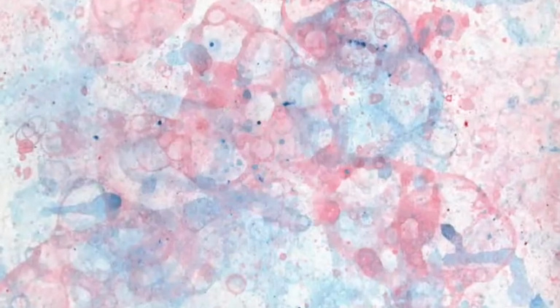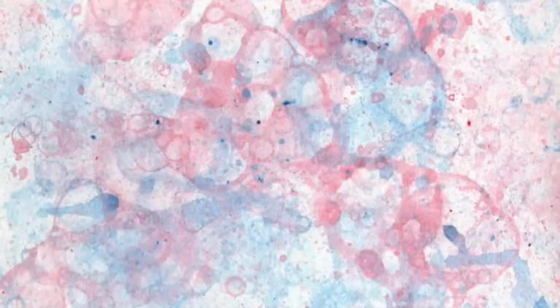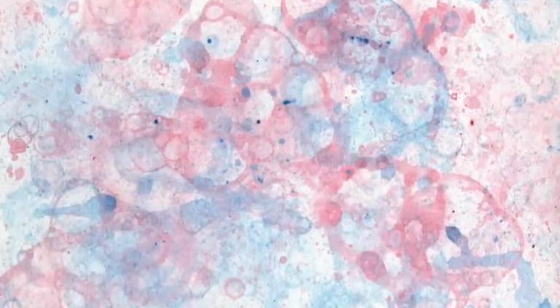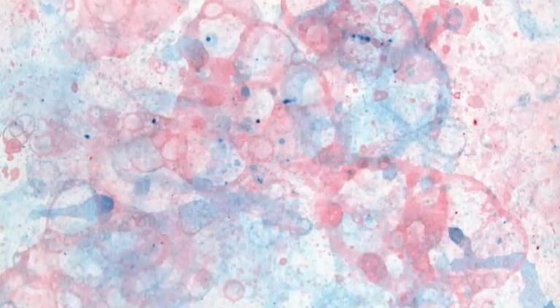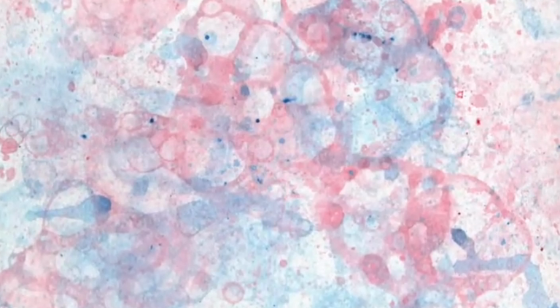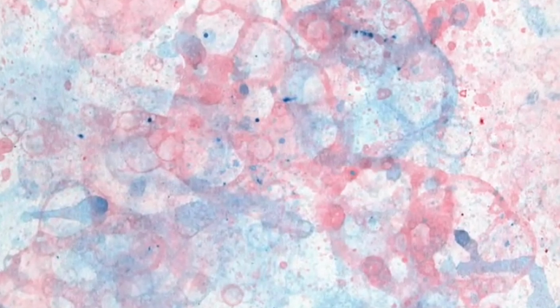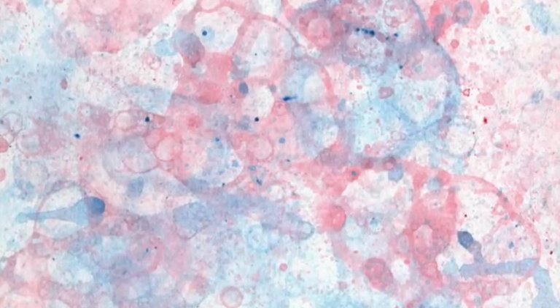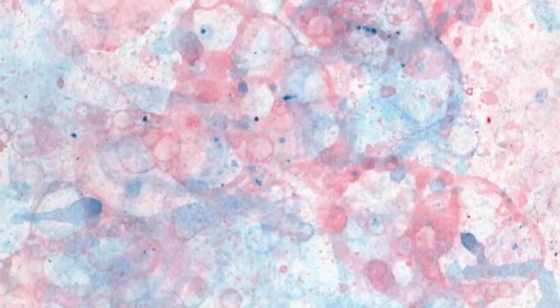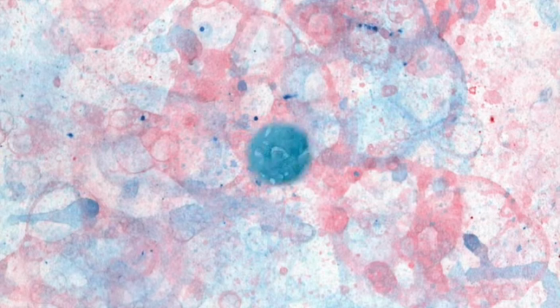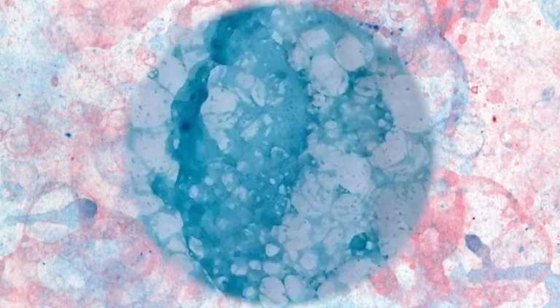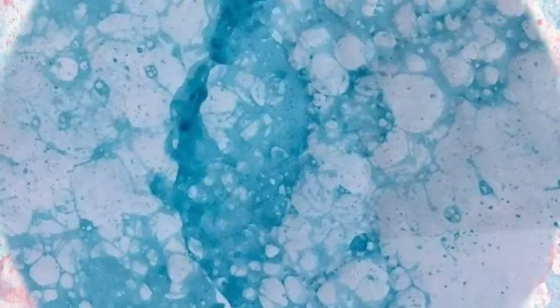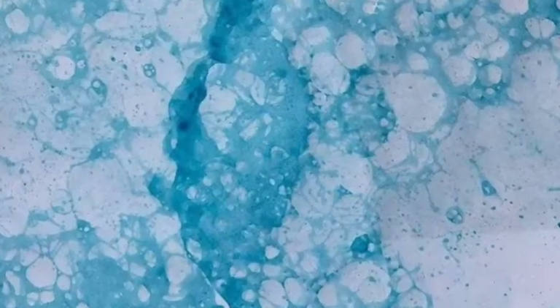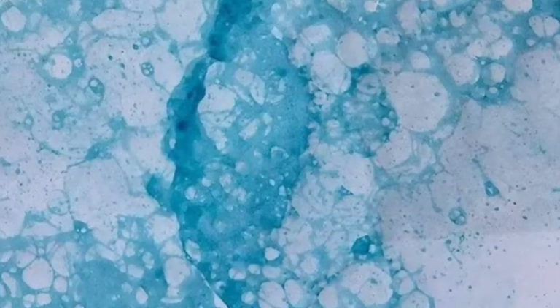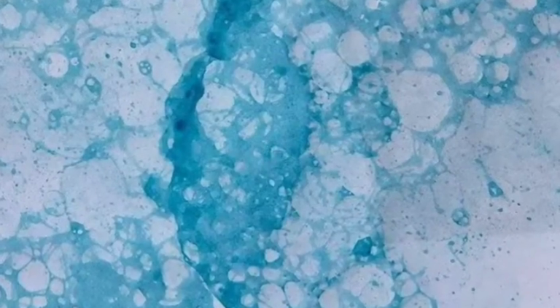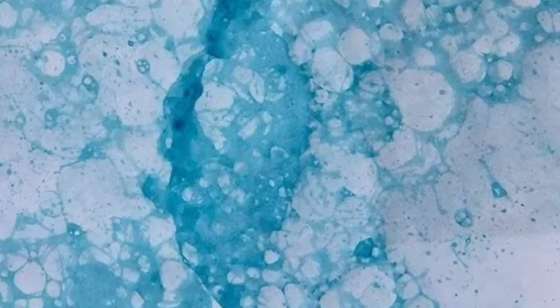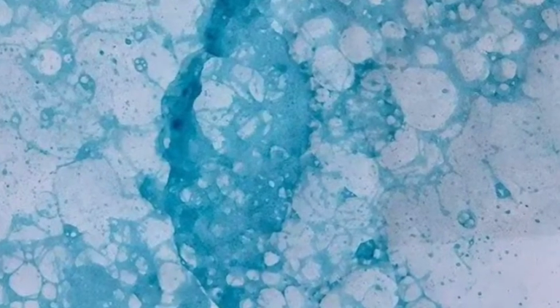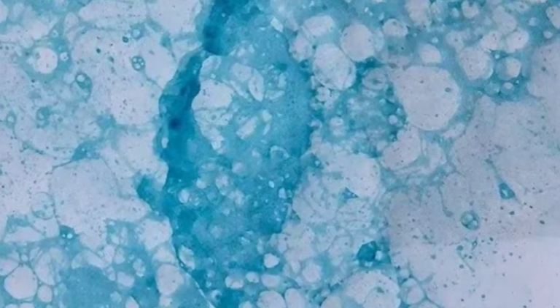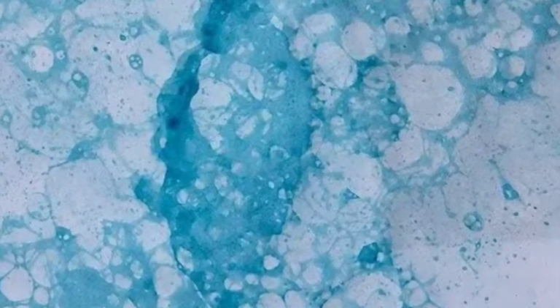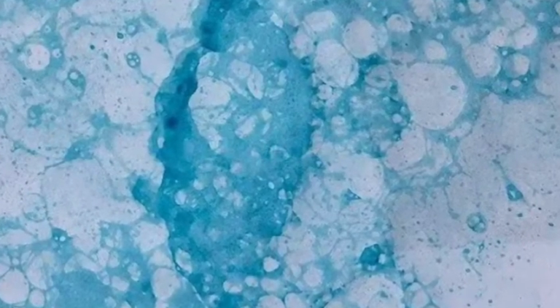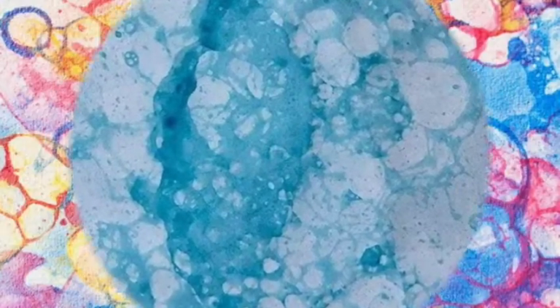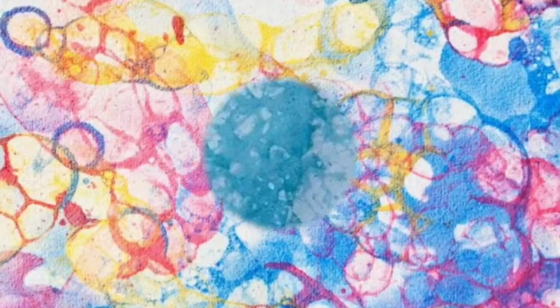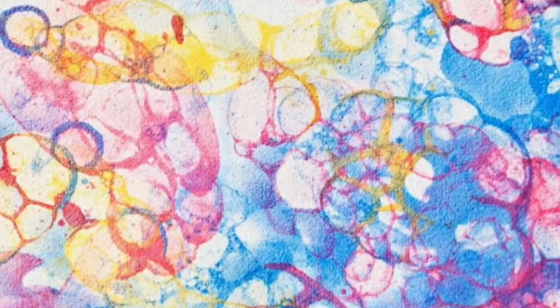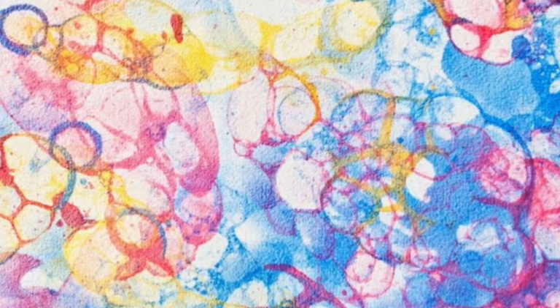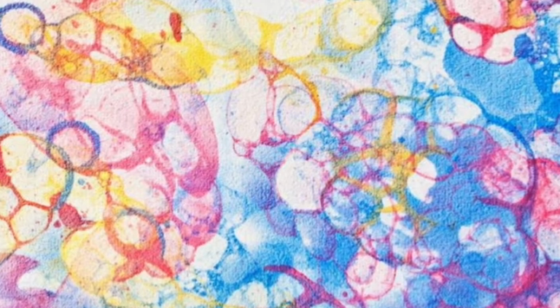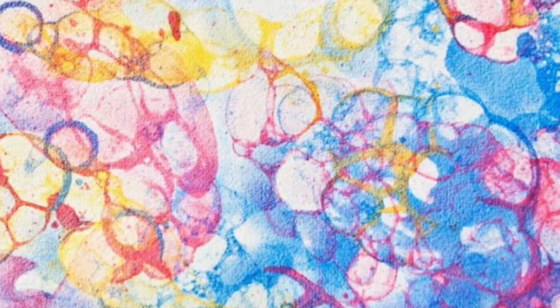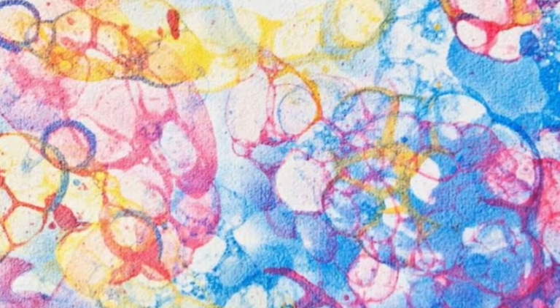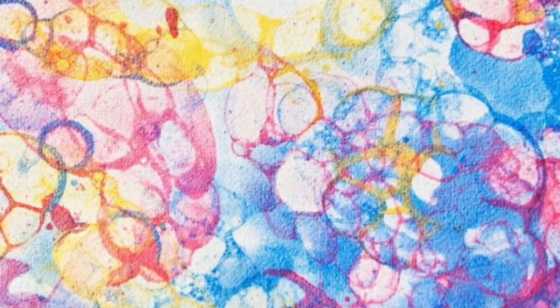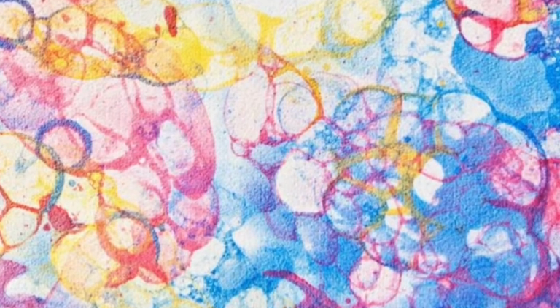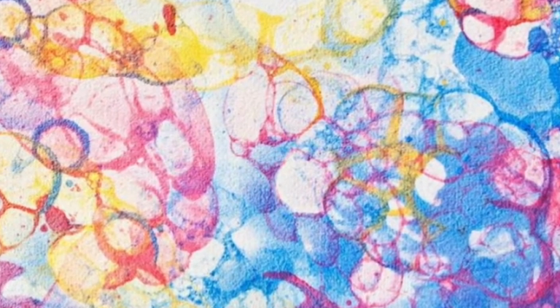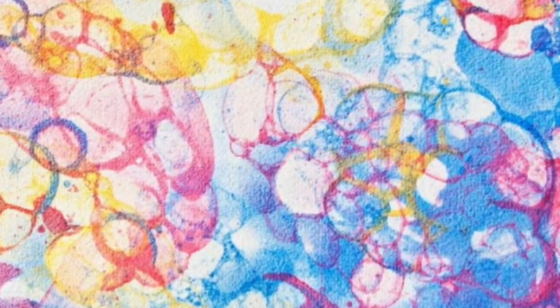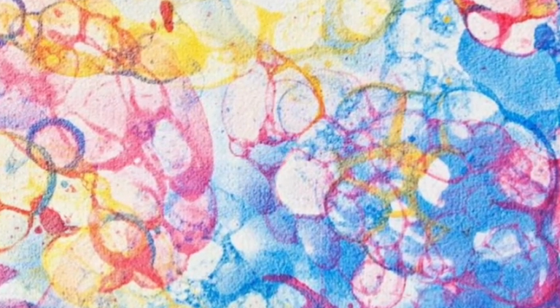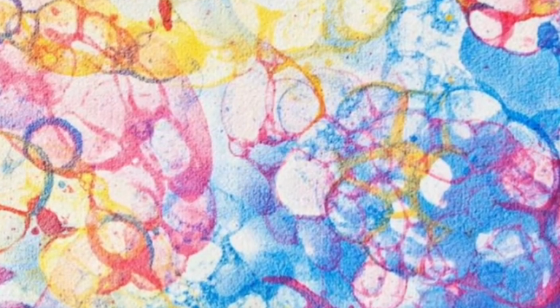To create the bubble print paper you need dish soap, water, a straw, some food coloring, and paper. Thicker paper works better, but printer paper will work as well.